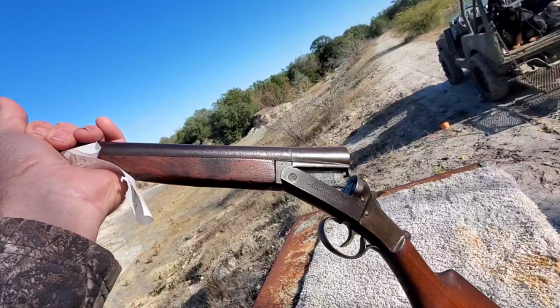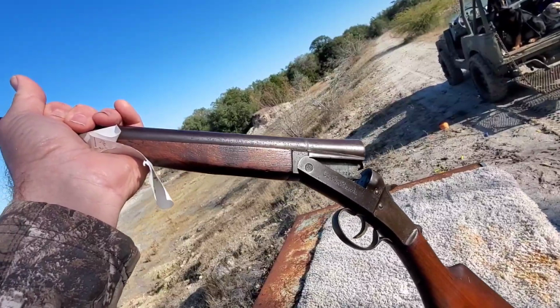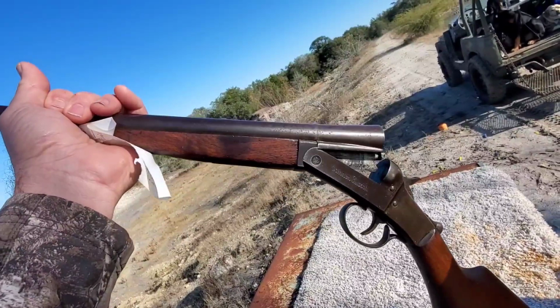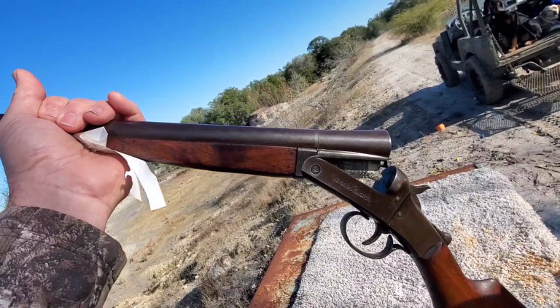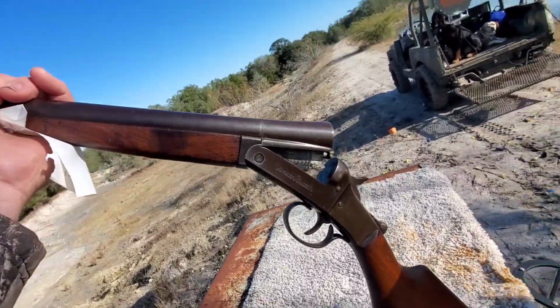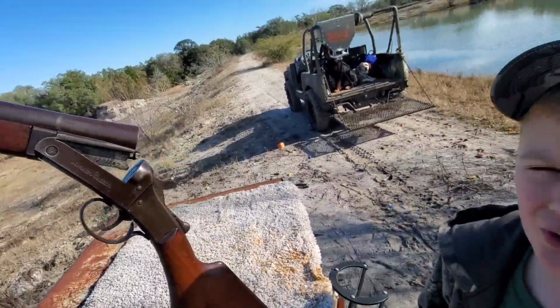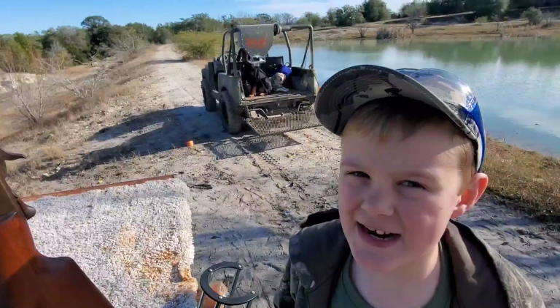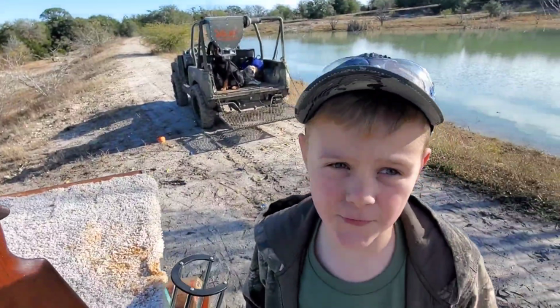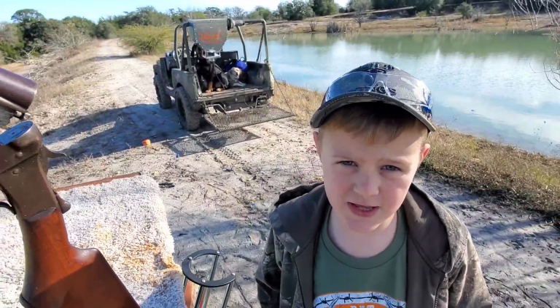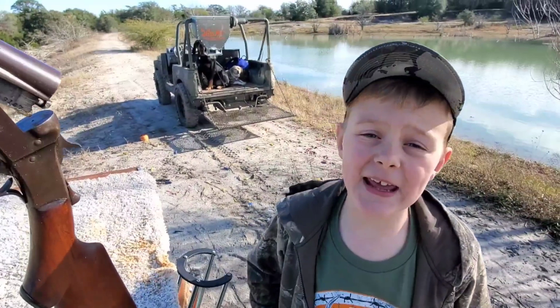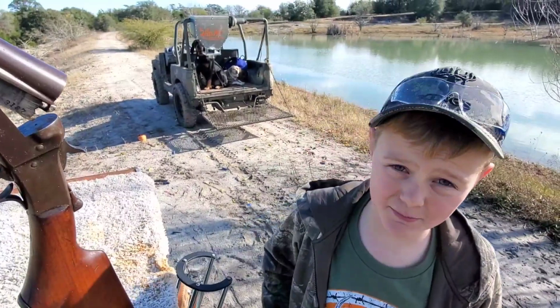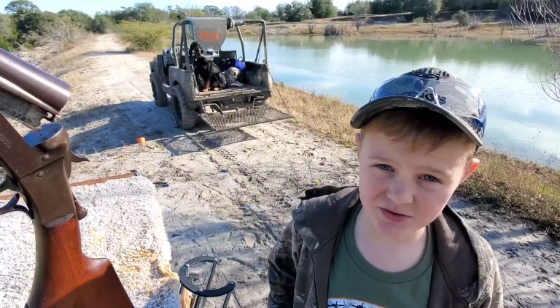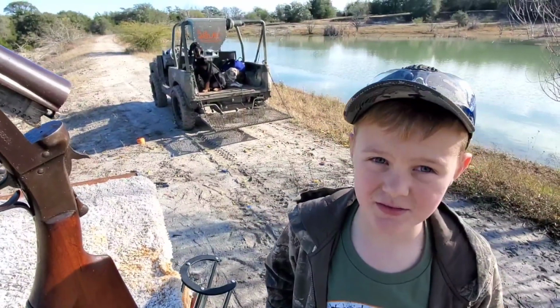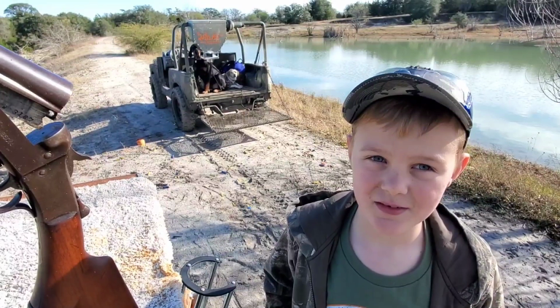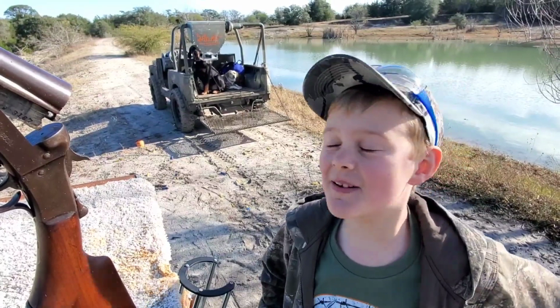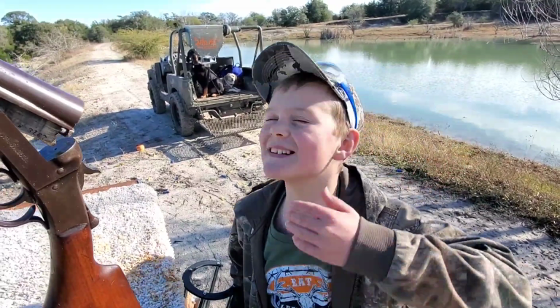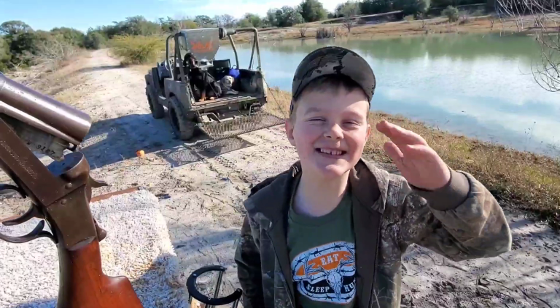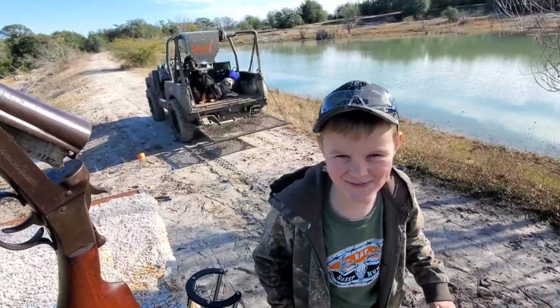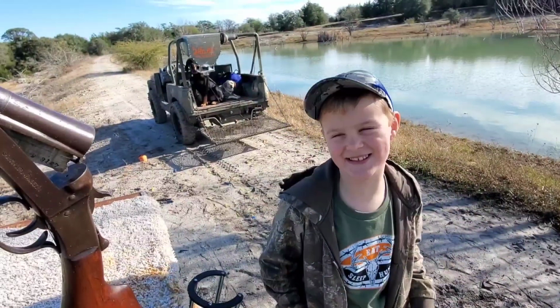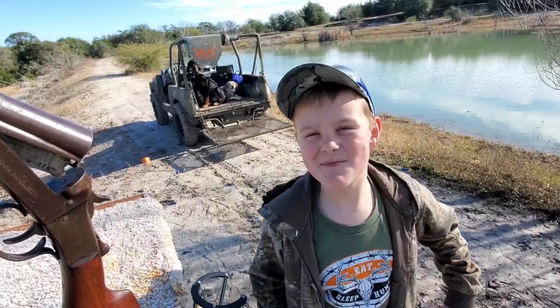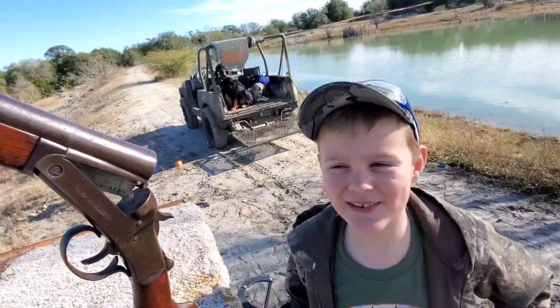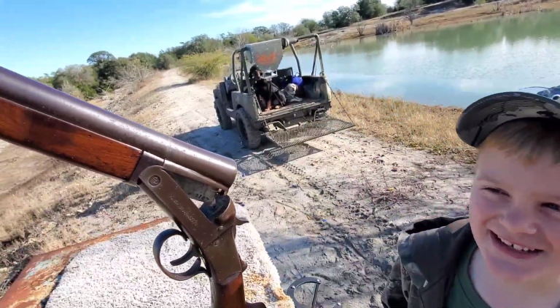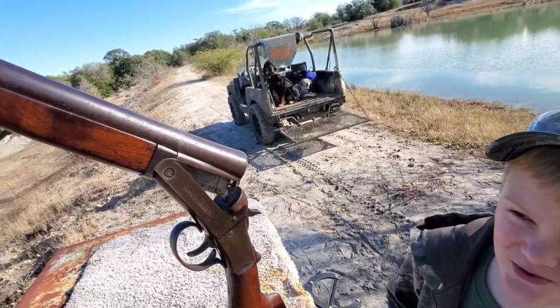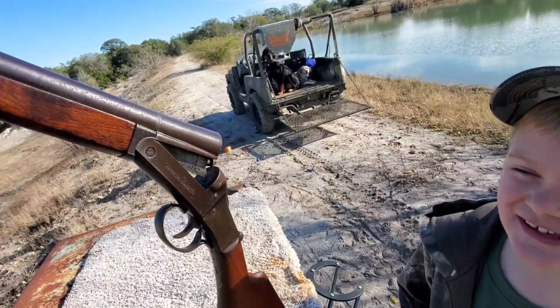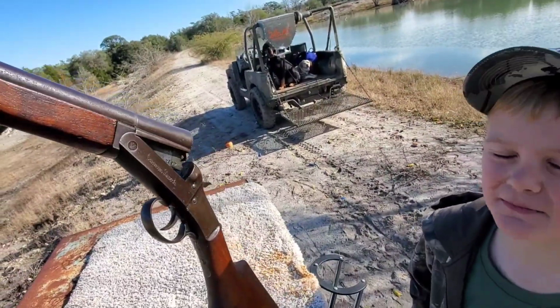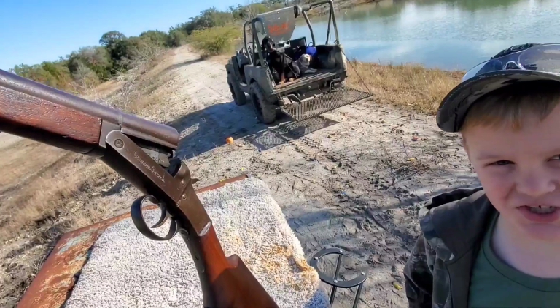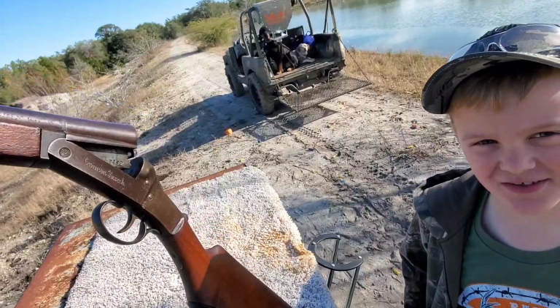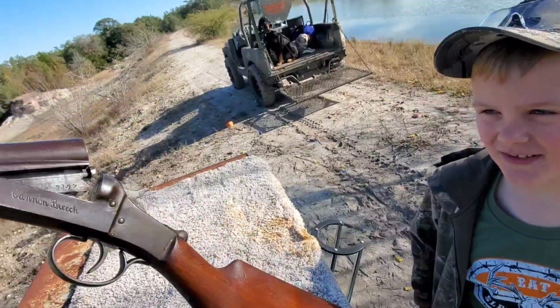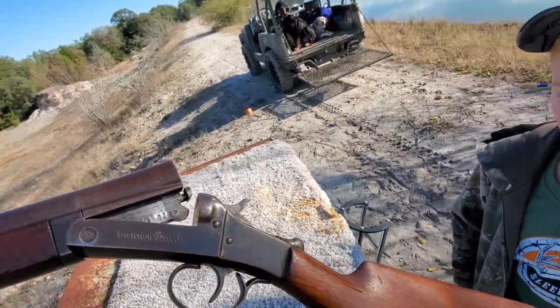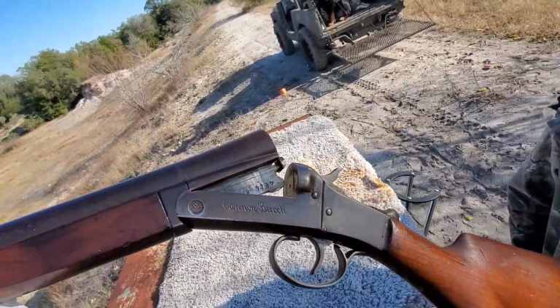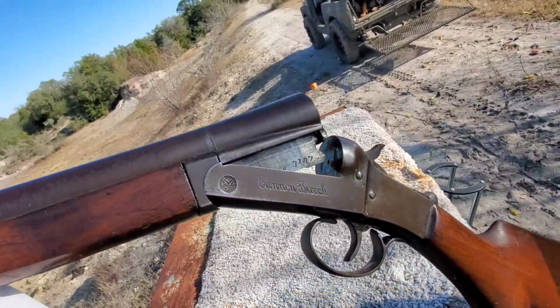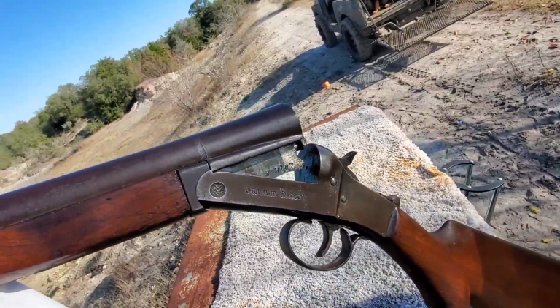It is a — it's not a Remington — it's a Stevens Model 93 Cannon Breech. Cannon Breech — it says that on there, right?